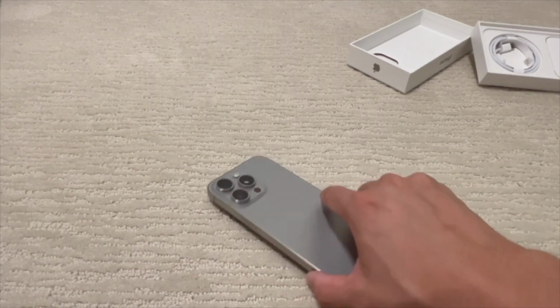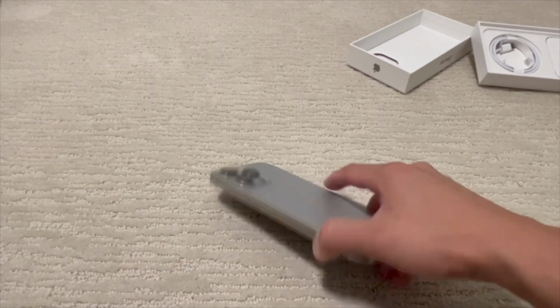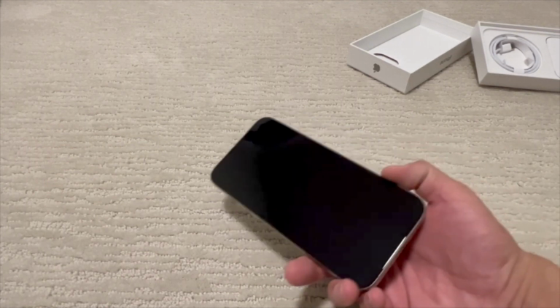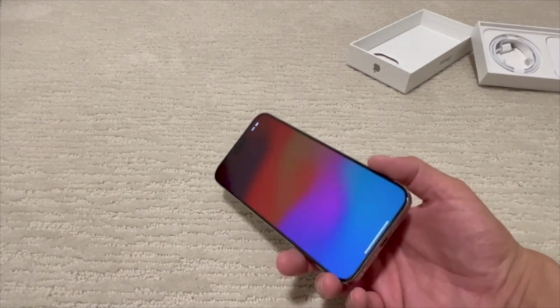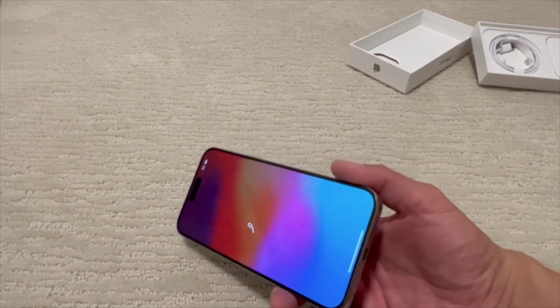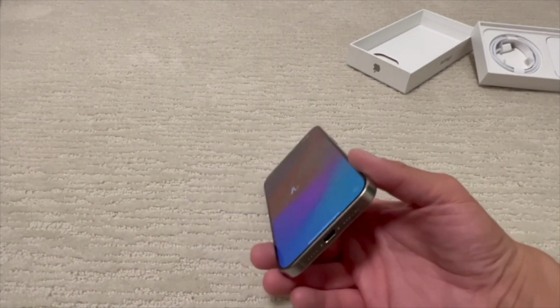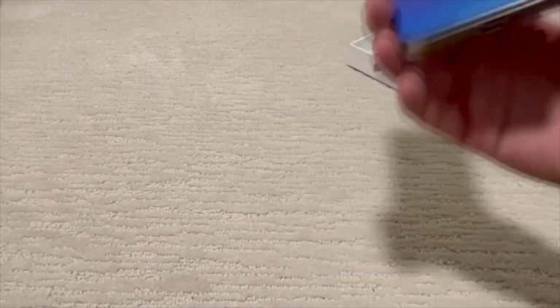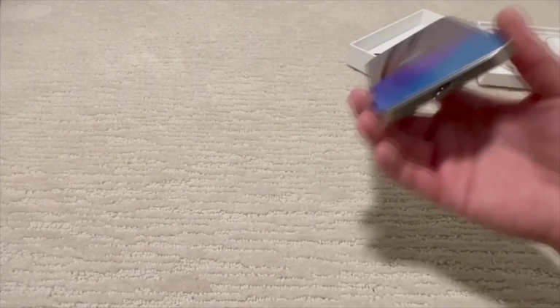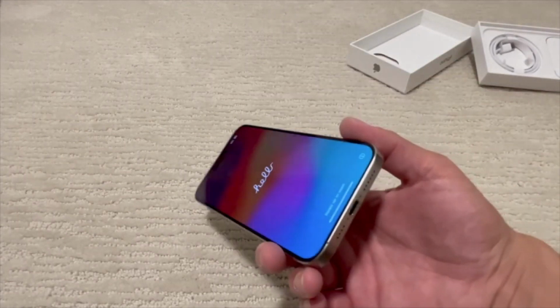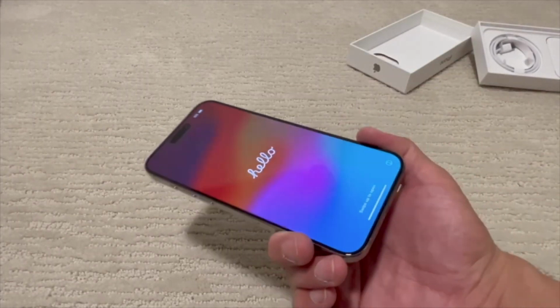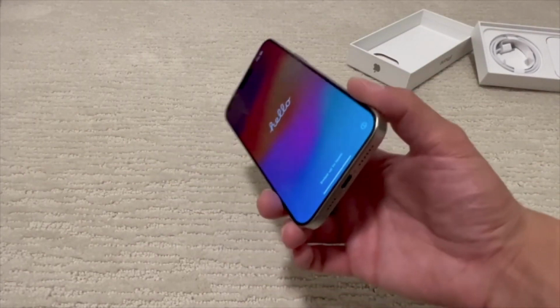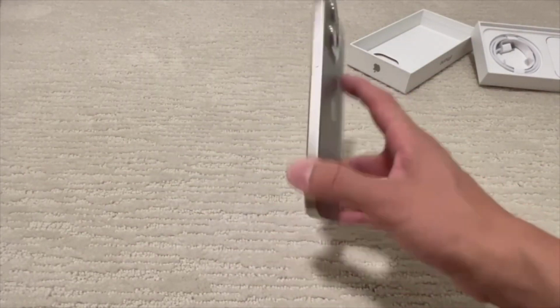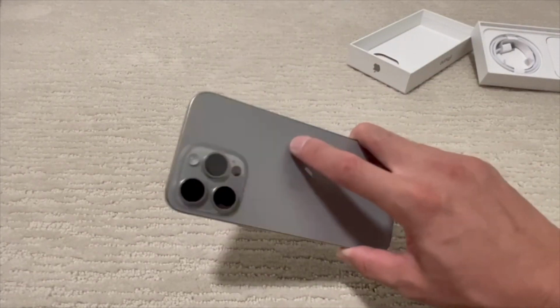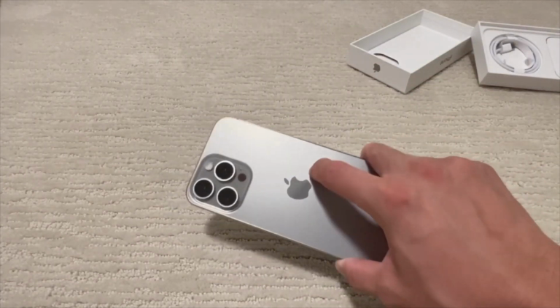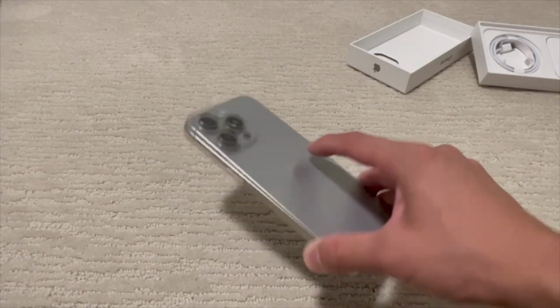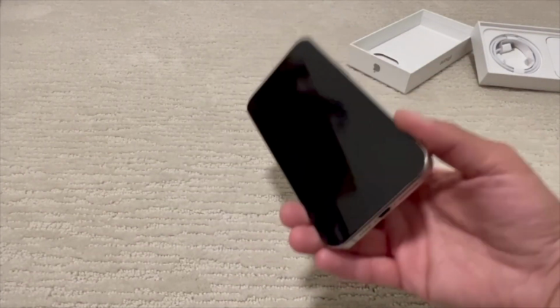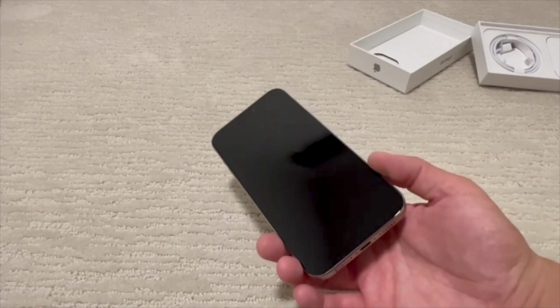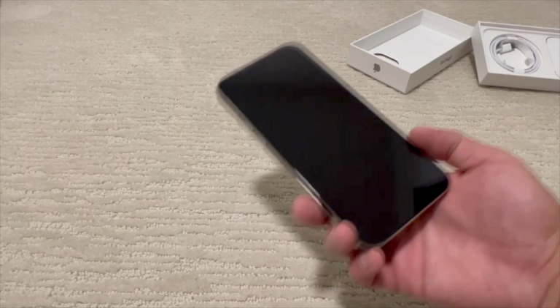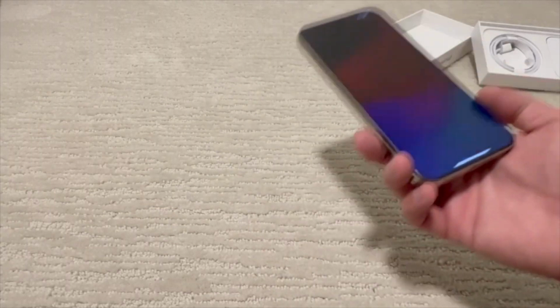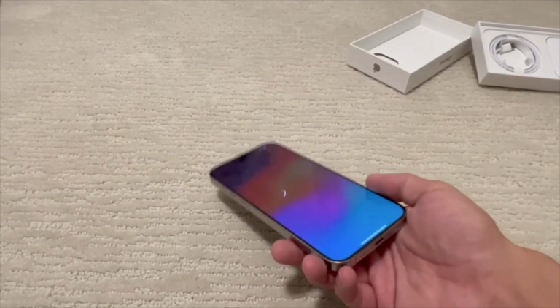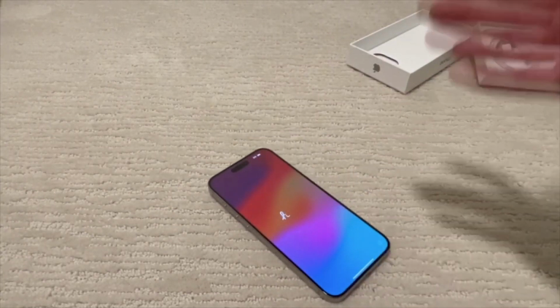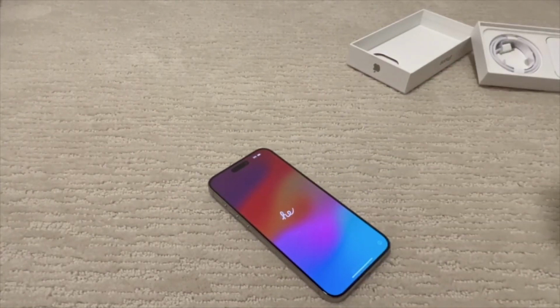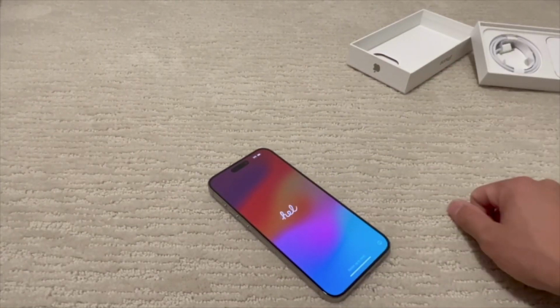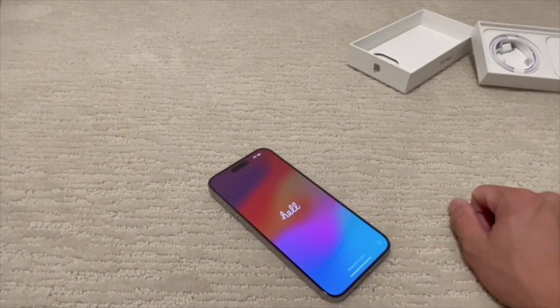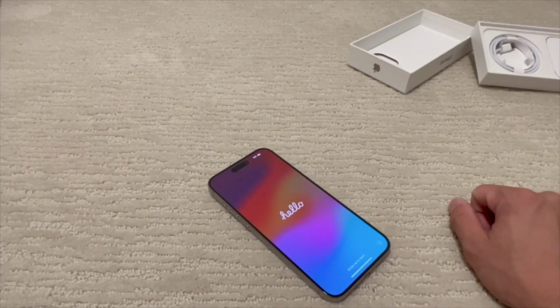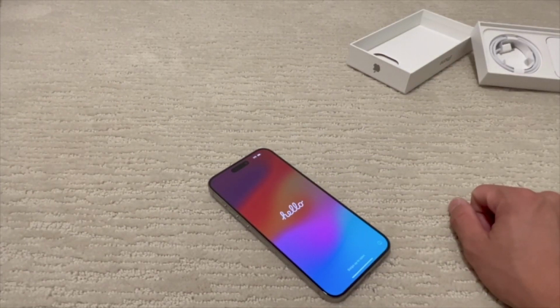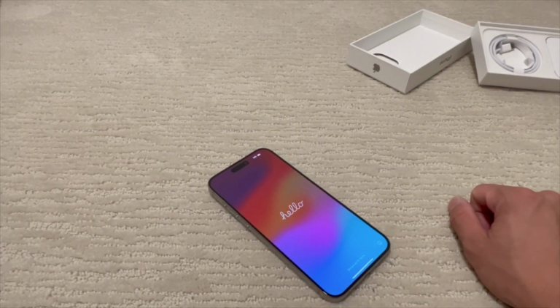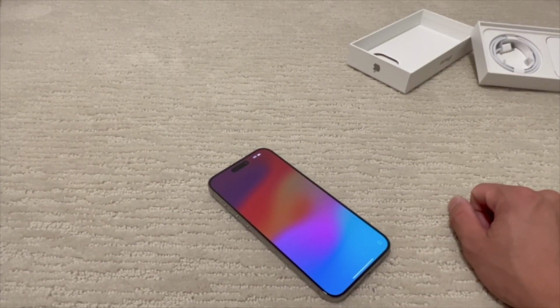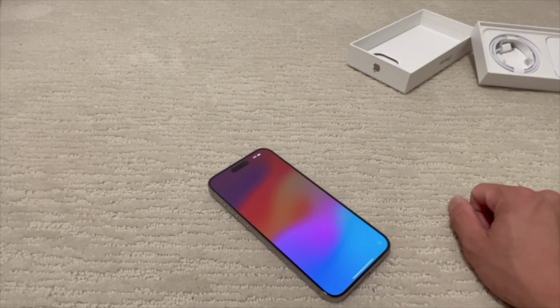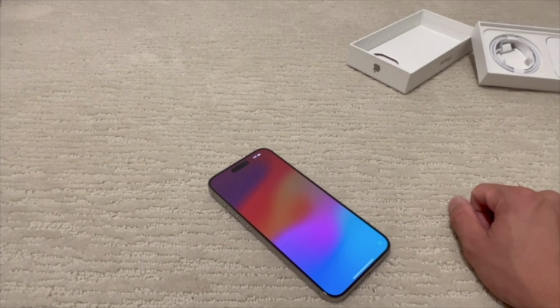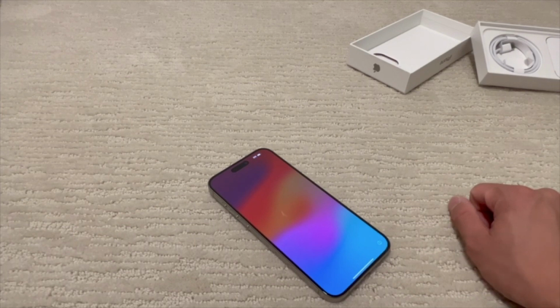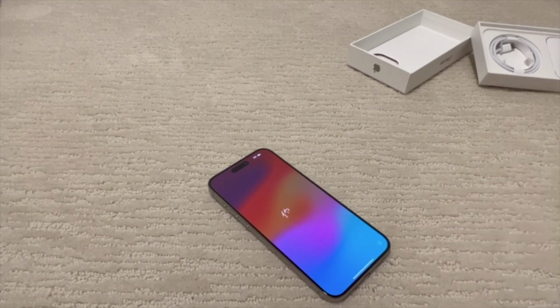Thanks again for watching this quick unboxing review. I may do another video down the road to show the durability of it — maybe a month in or a year. I usually keep my phones for two years, but we'll see with this one. Have a great day, take care.